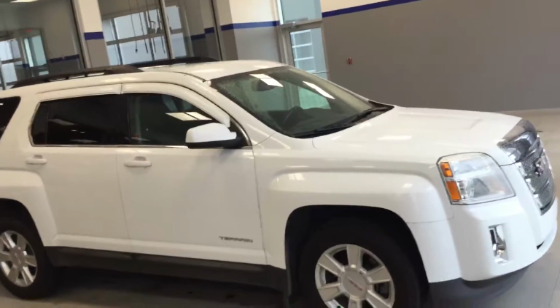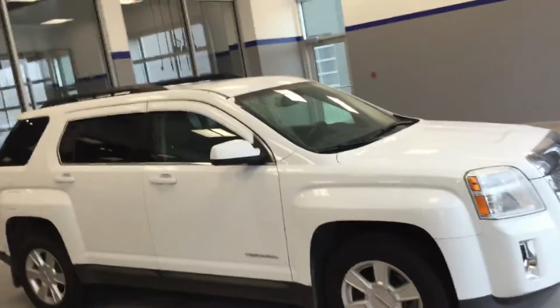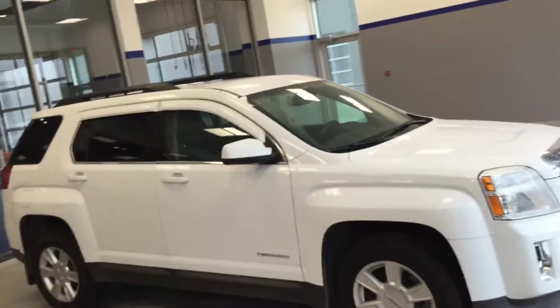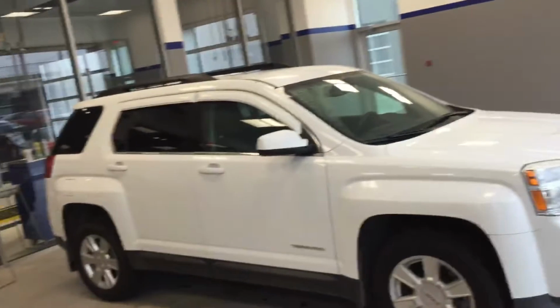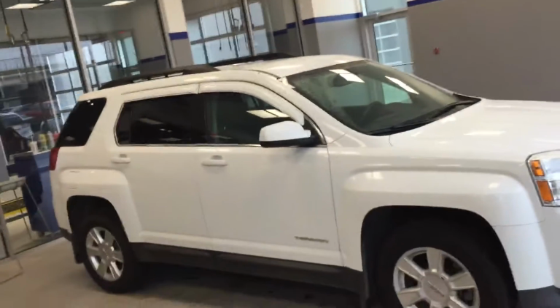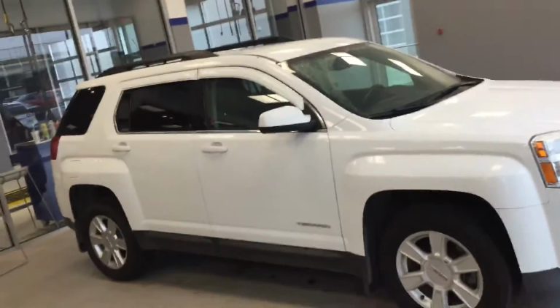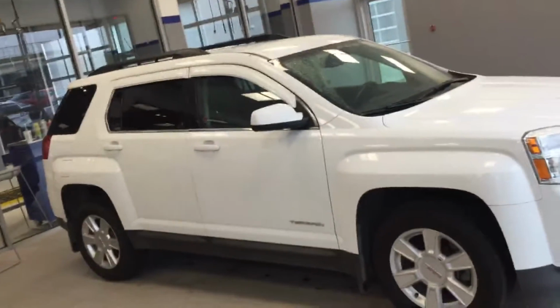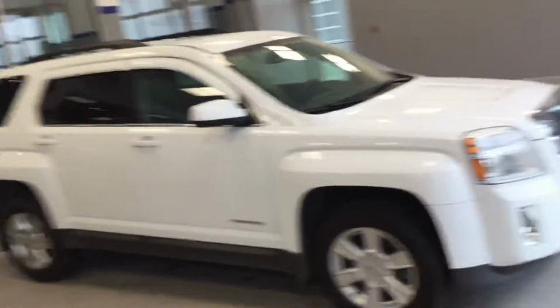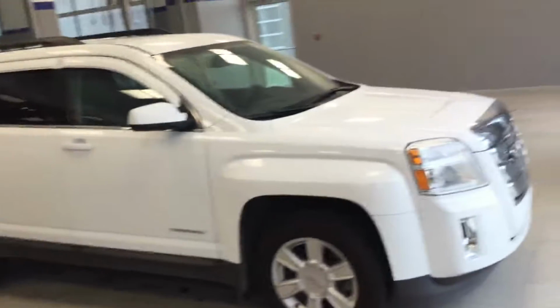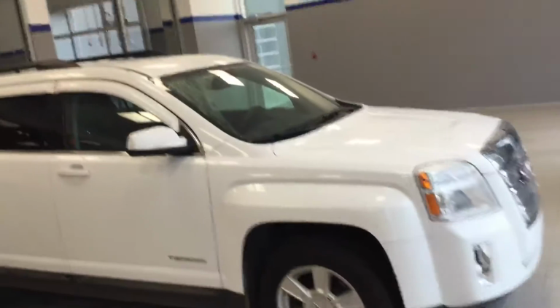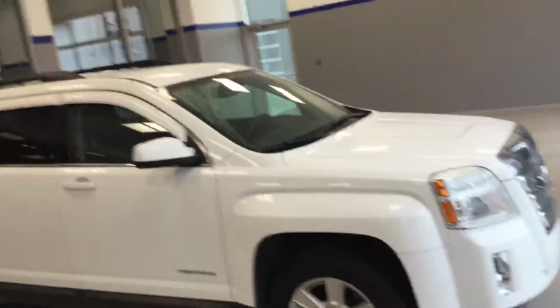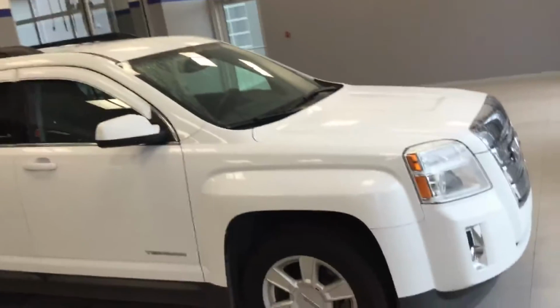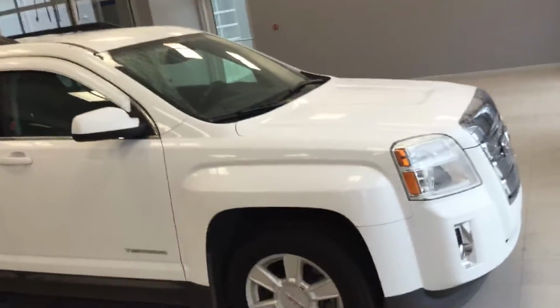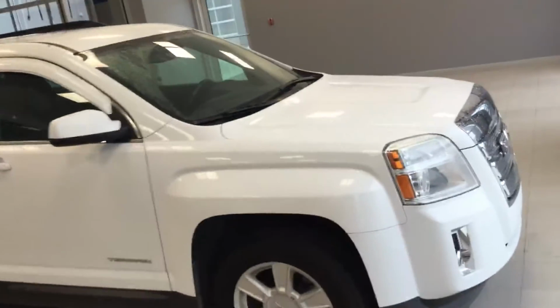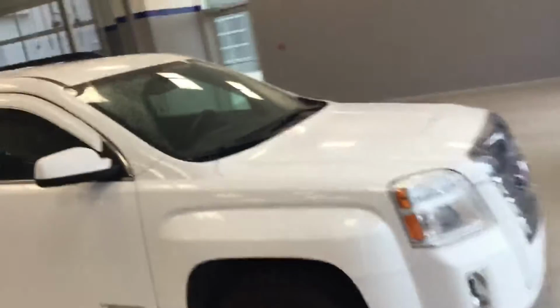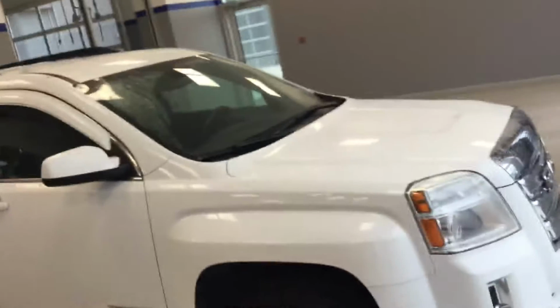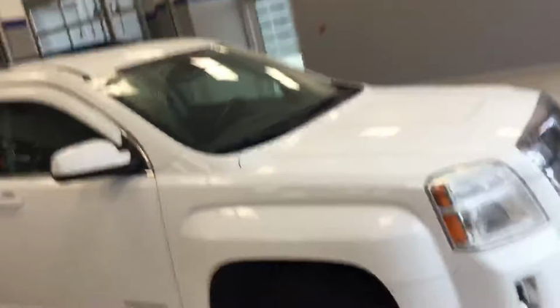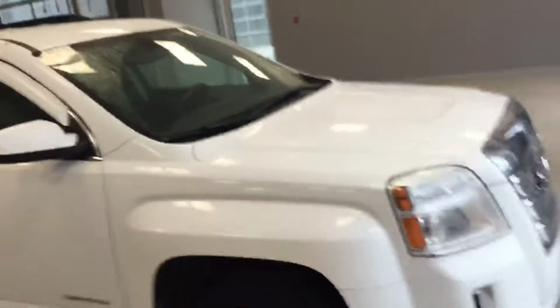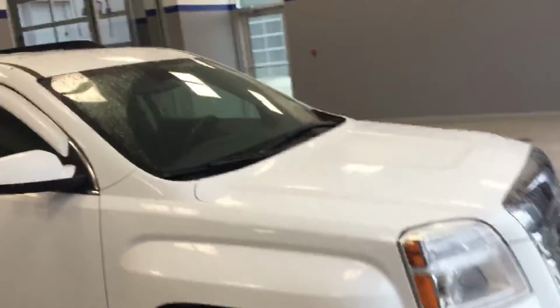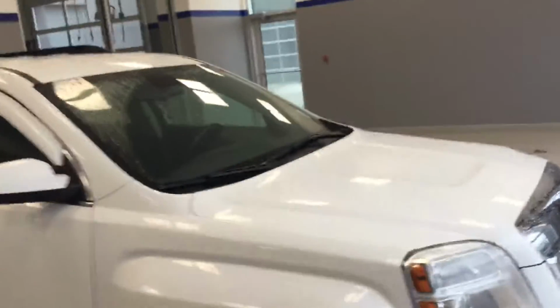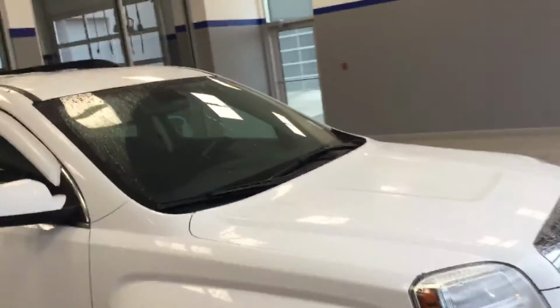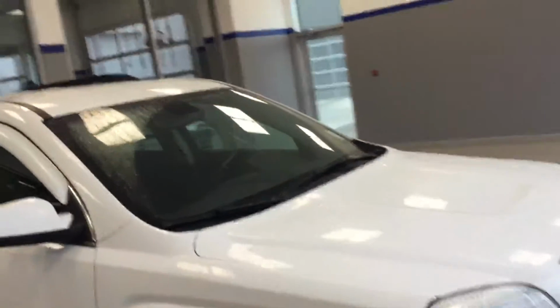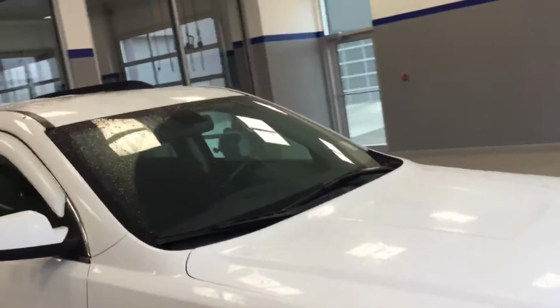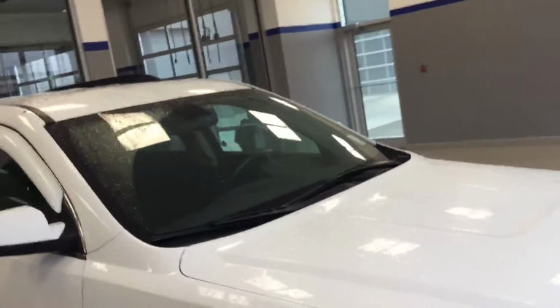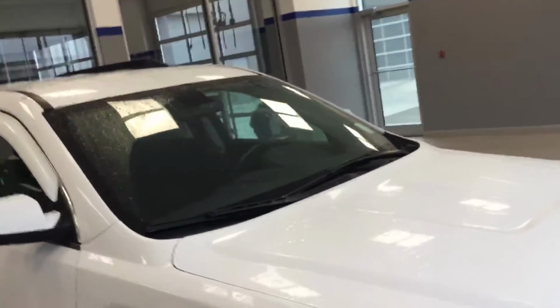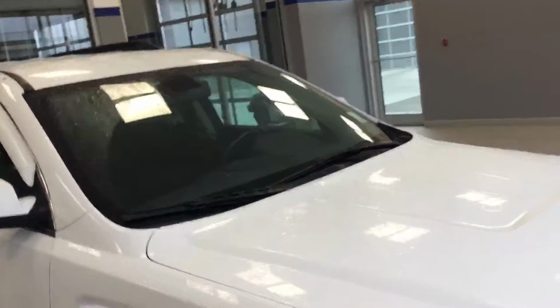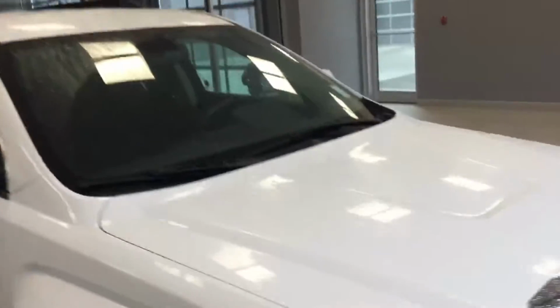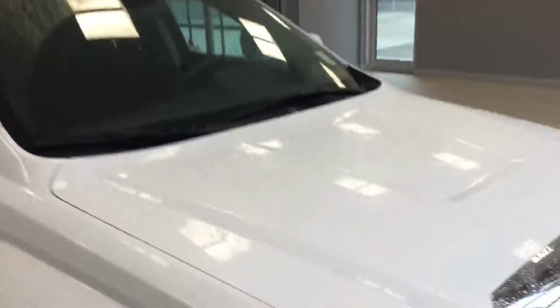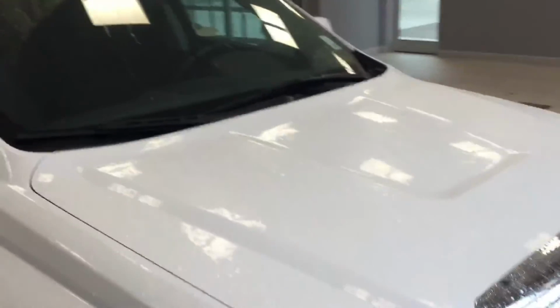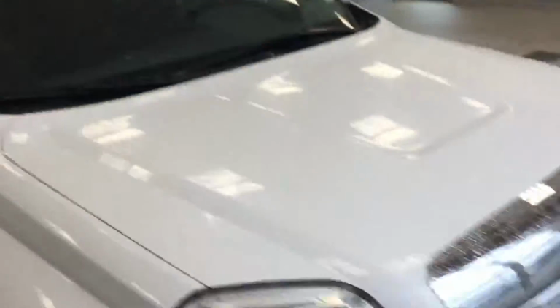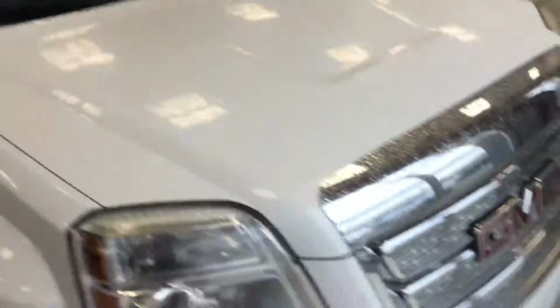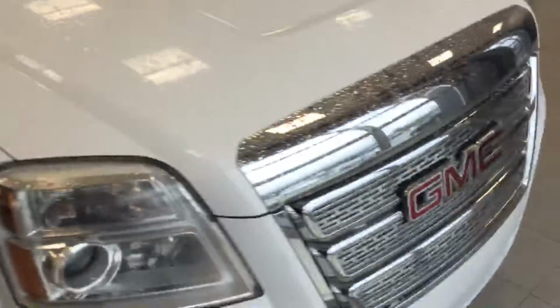Good morning, this is Kabir from River City Highland A. Today I'm just going to do a short video on the 2011 GMC Terrain we have.